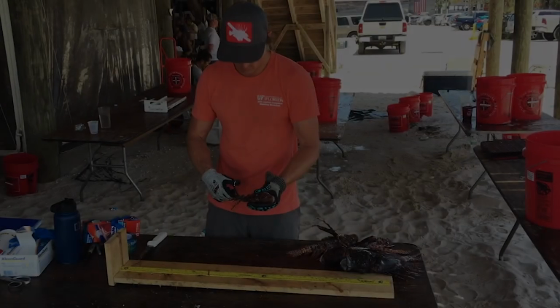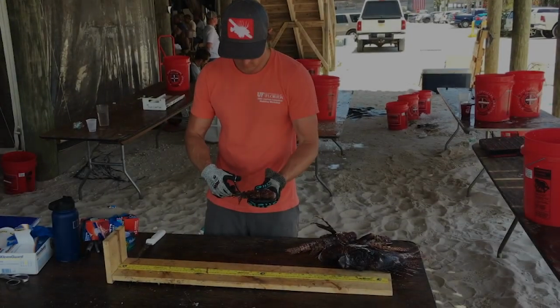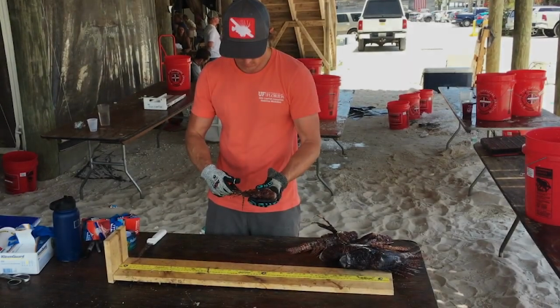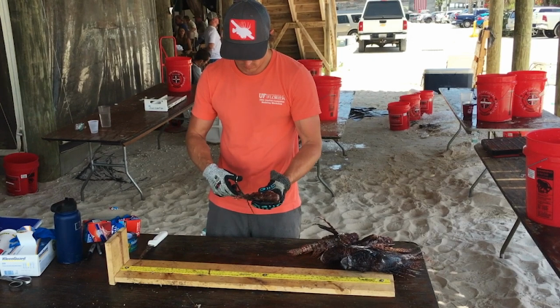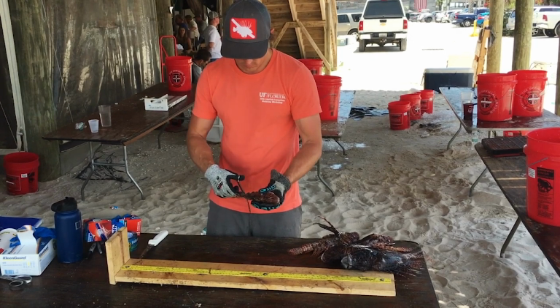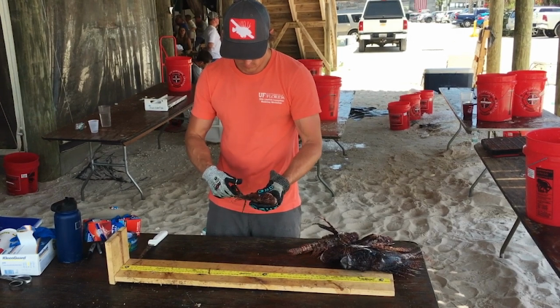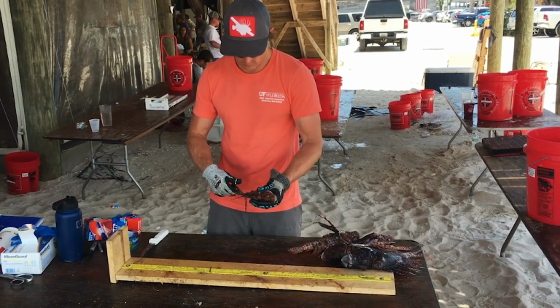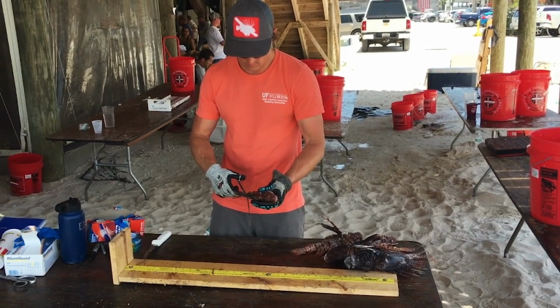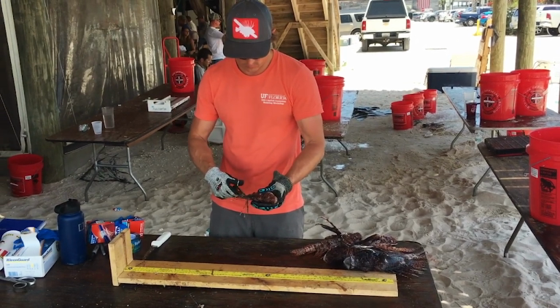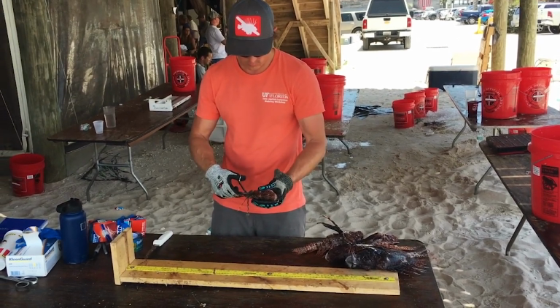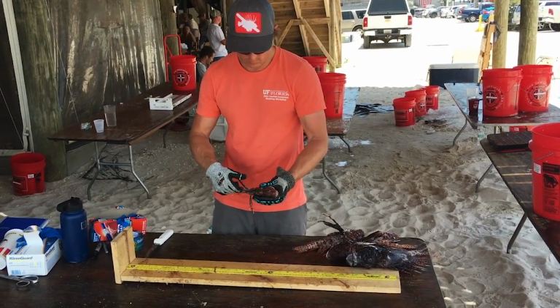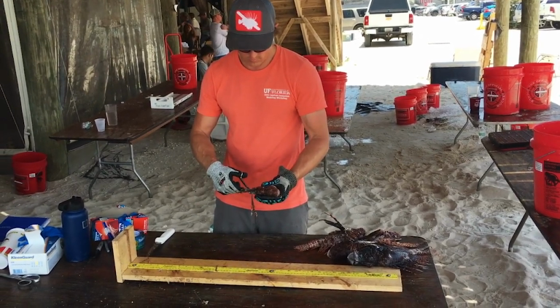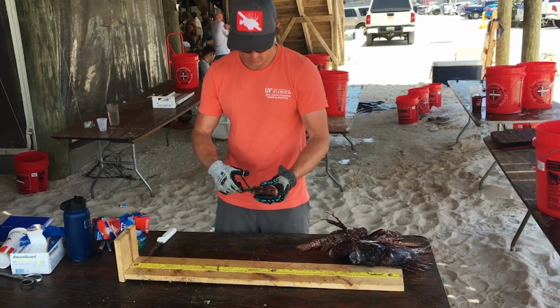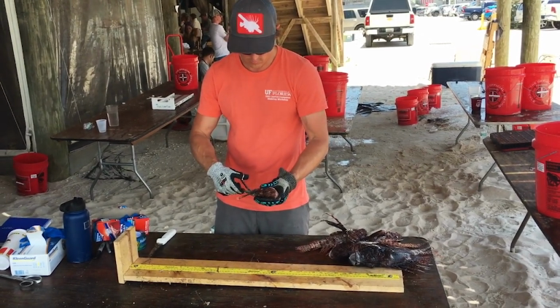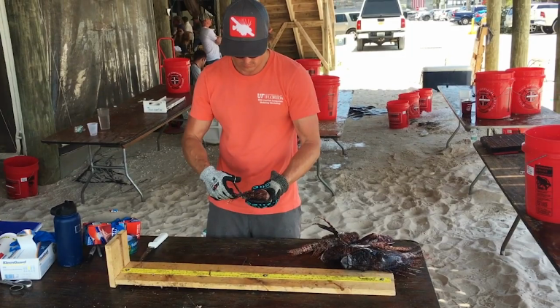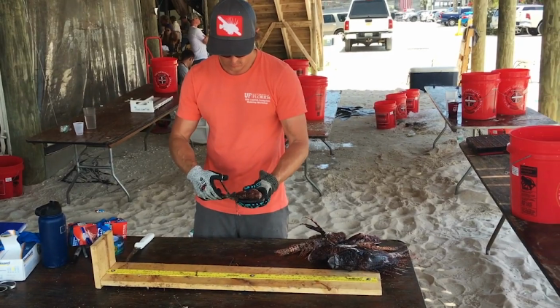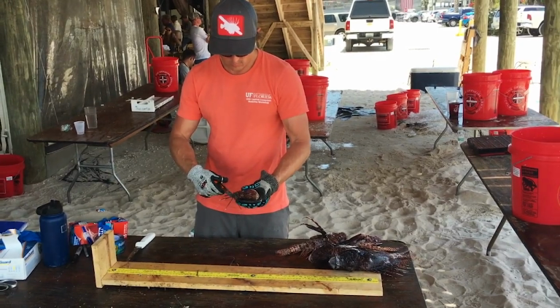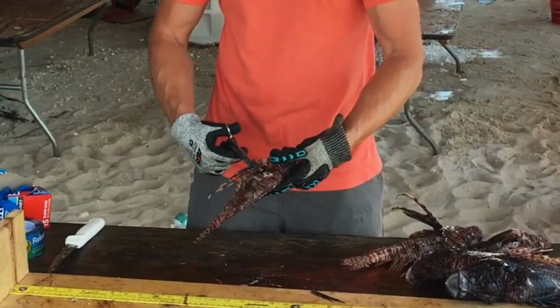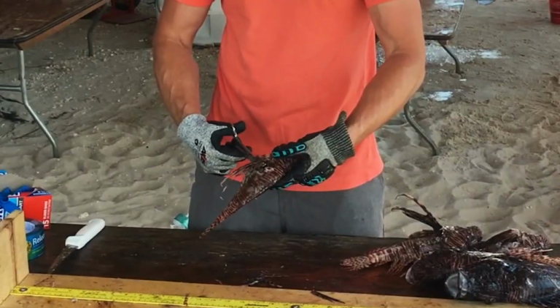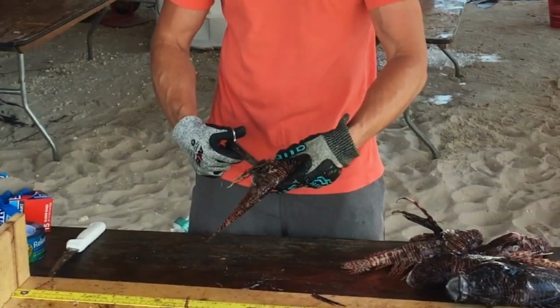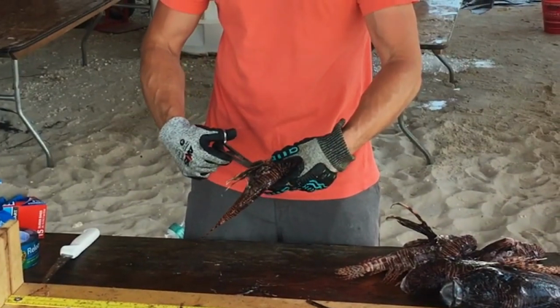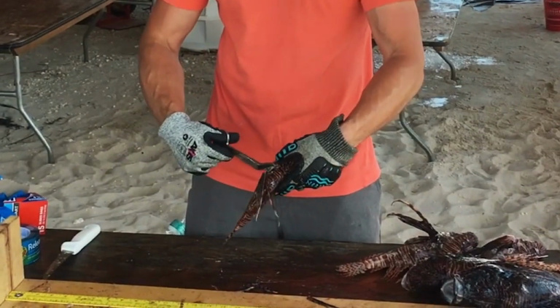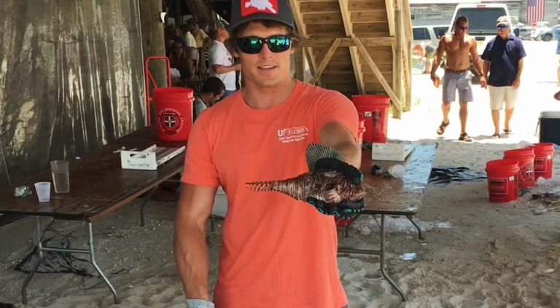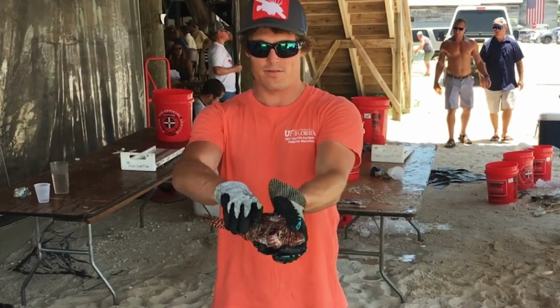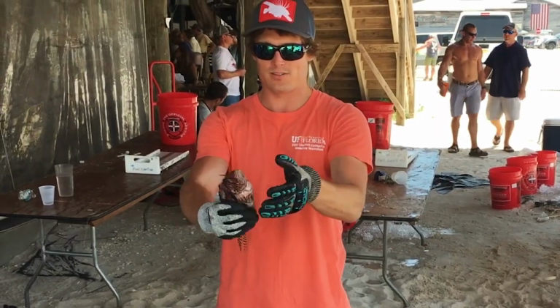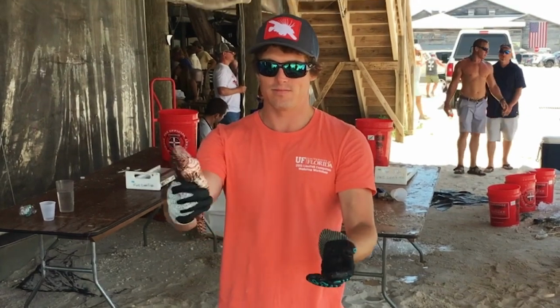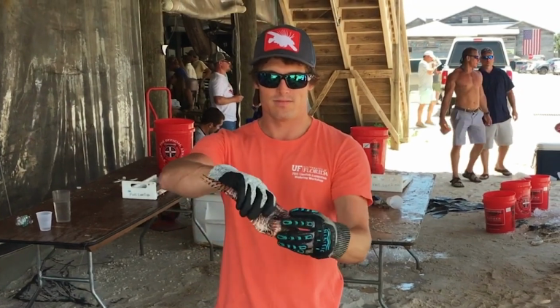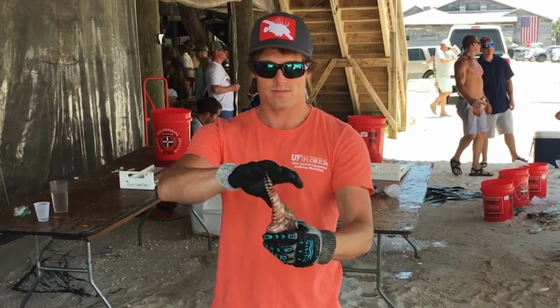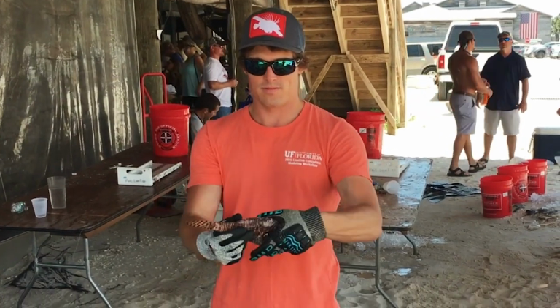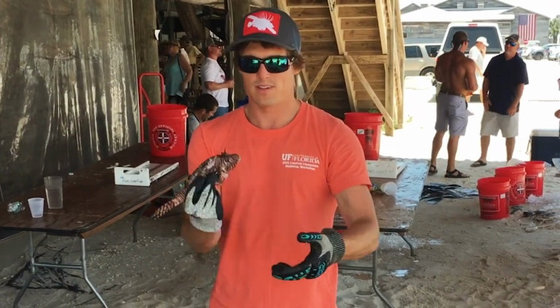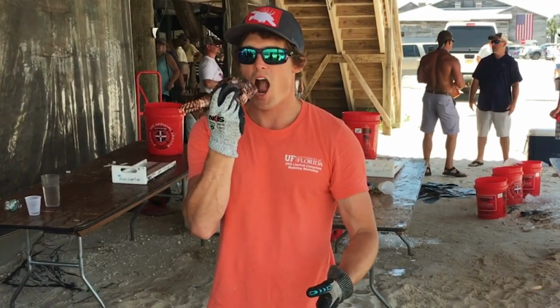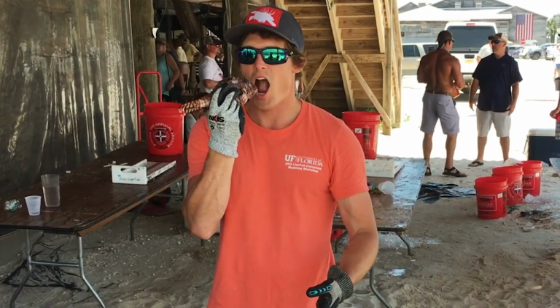Please, no bare hands no matter how experienced, how cool, or how great looking you are in a t-shirt or a tank top. Wear gloves. Snip the spines, skin them, gut them, fillet them, cook them, then you can eat them.